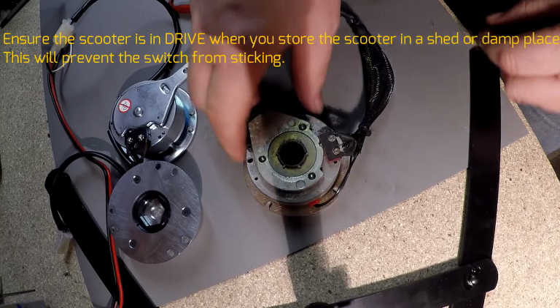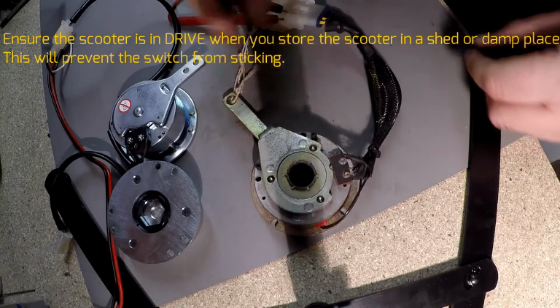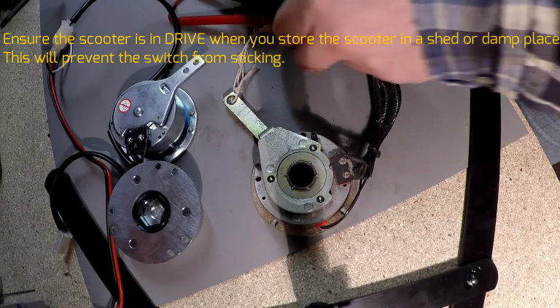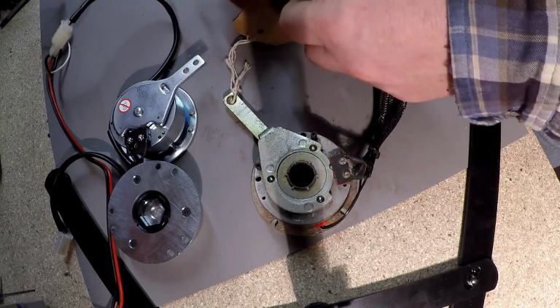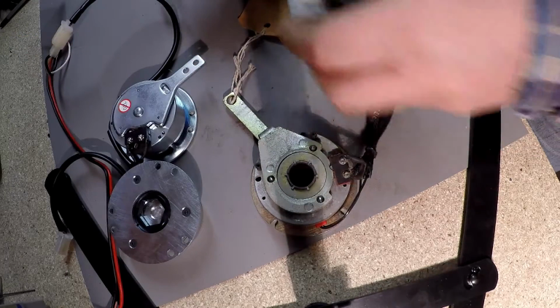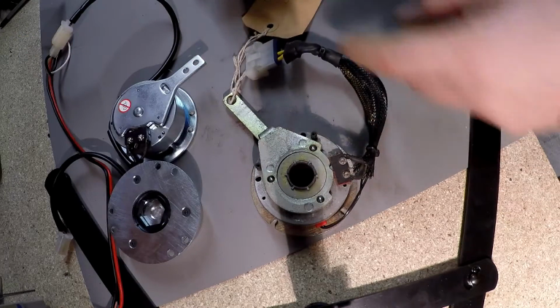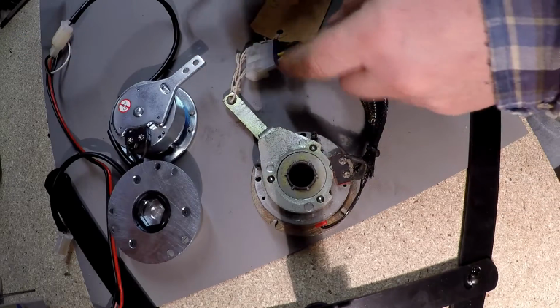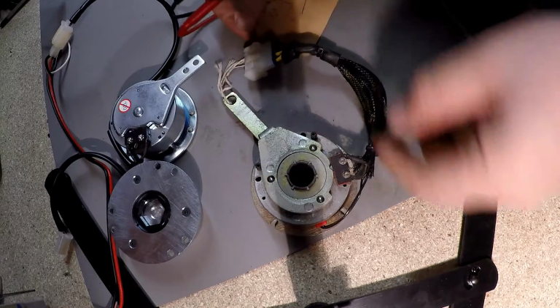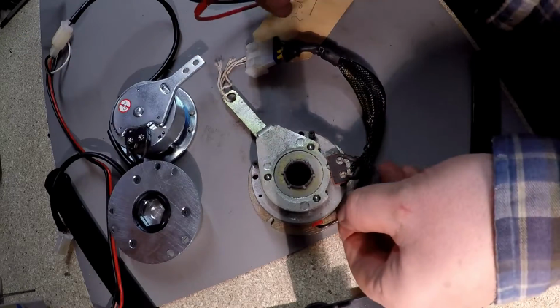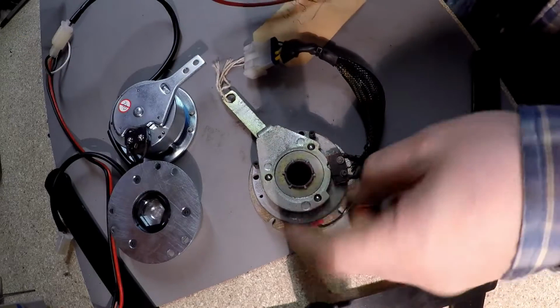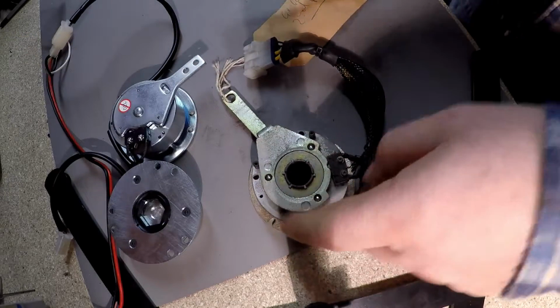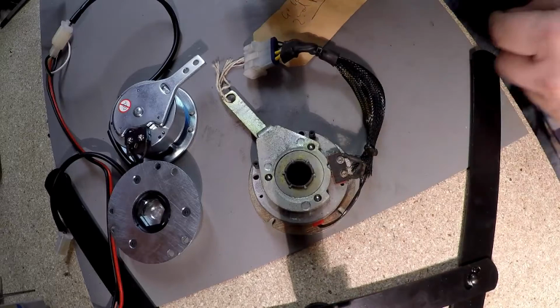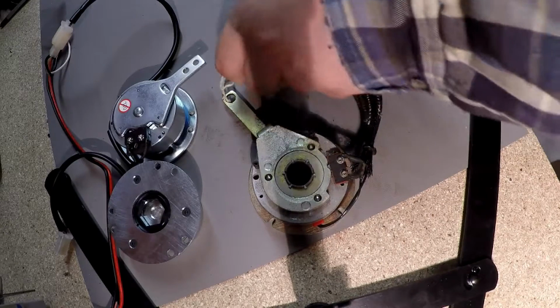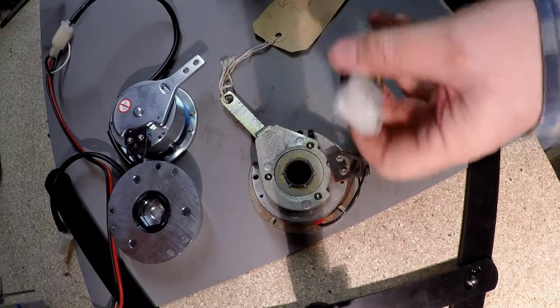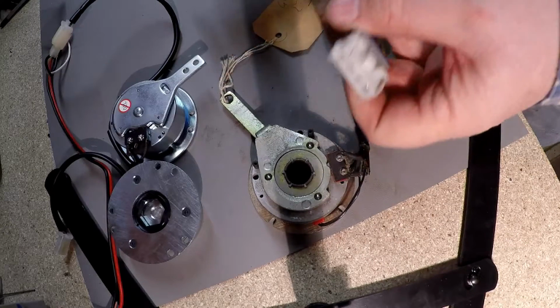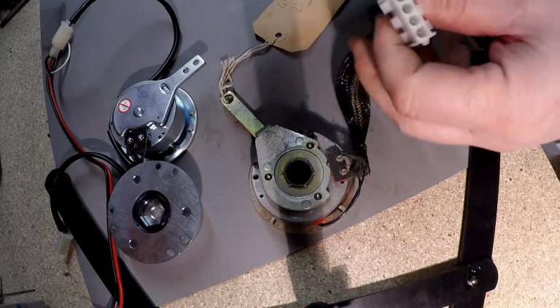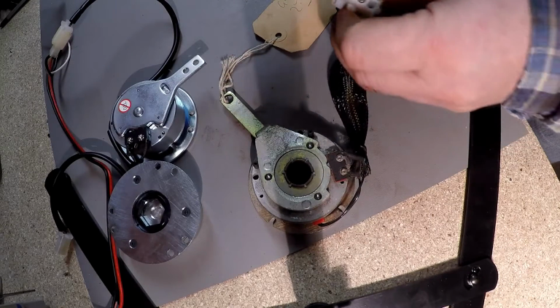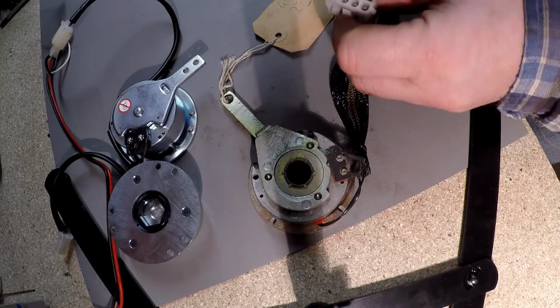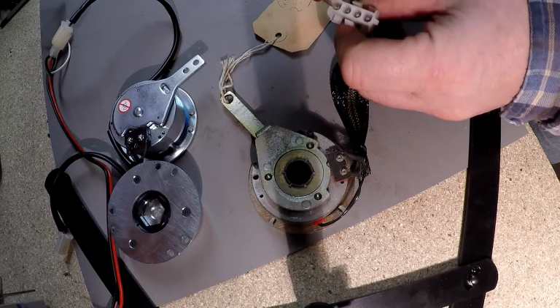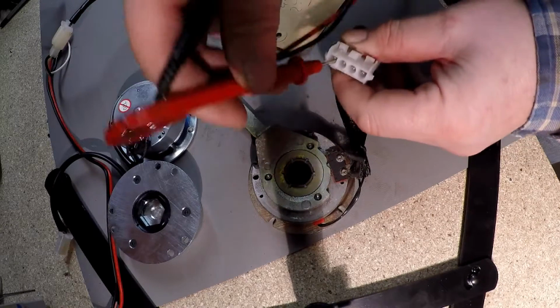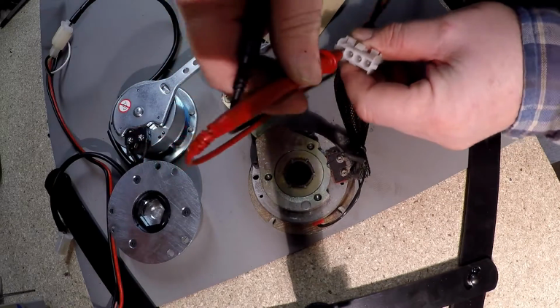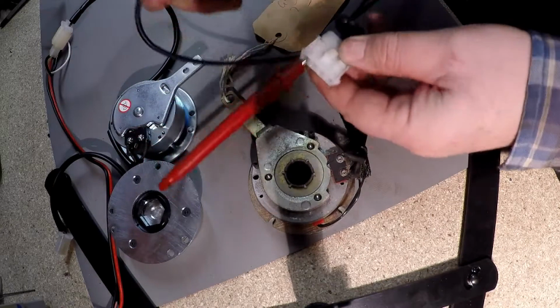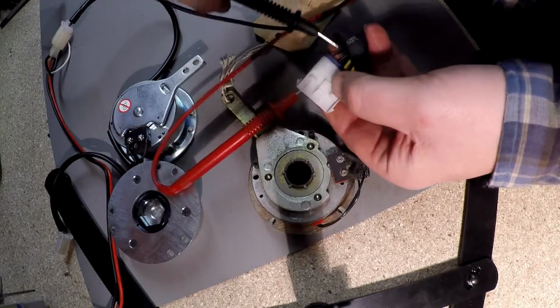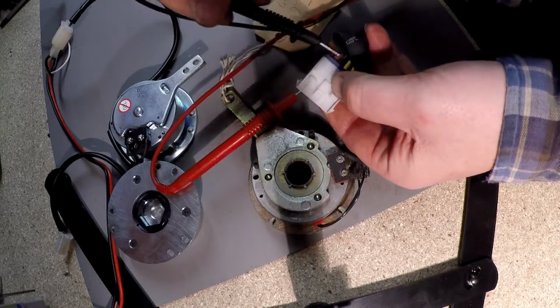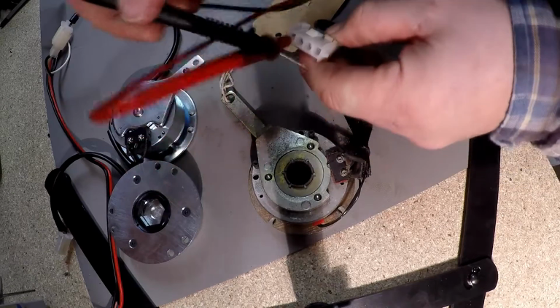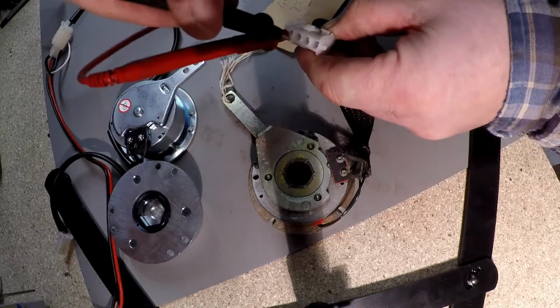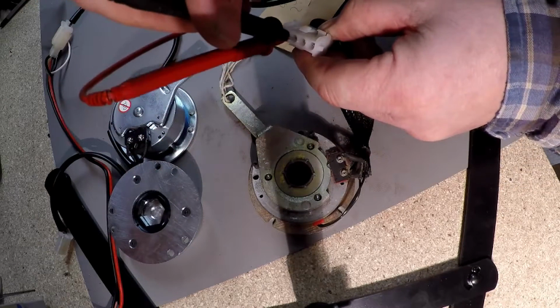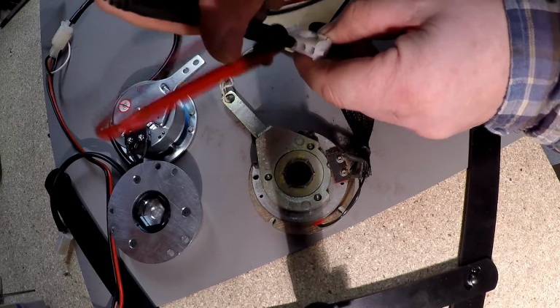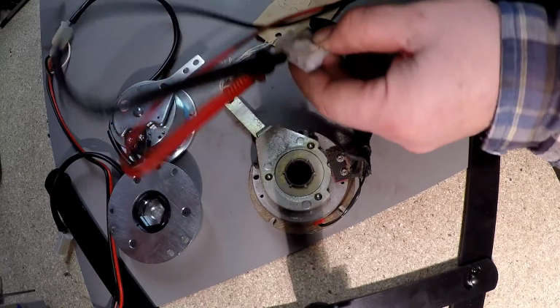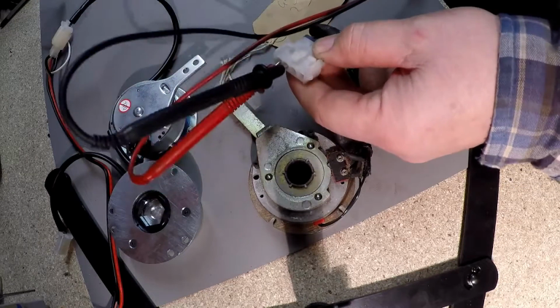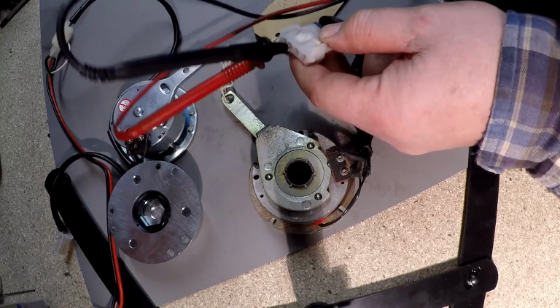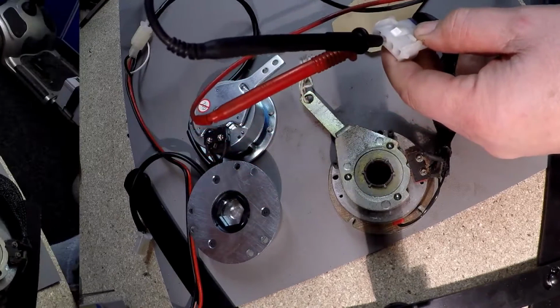Now what we're going to do is test the continuity of the thin wires — the electromagnetic brake coil itself. We put the two connections on the thin wires, and we've also got continuity.